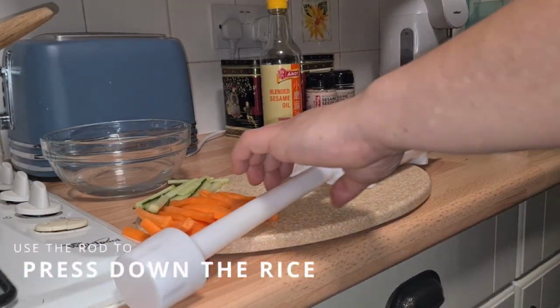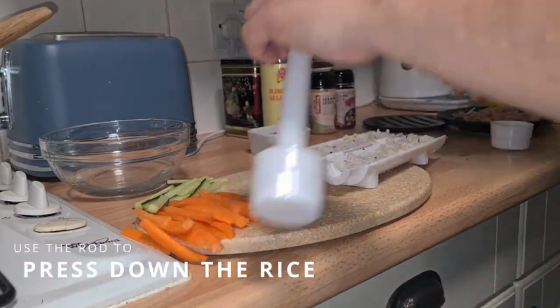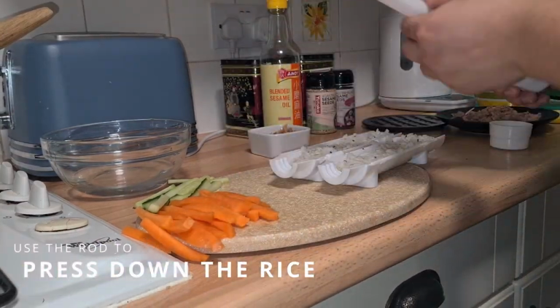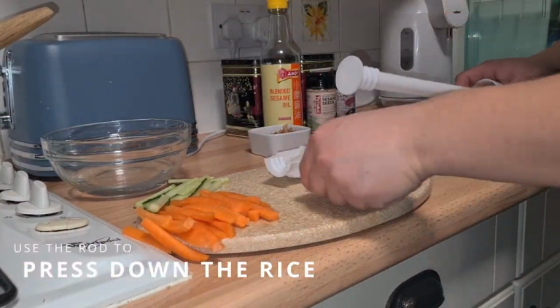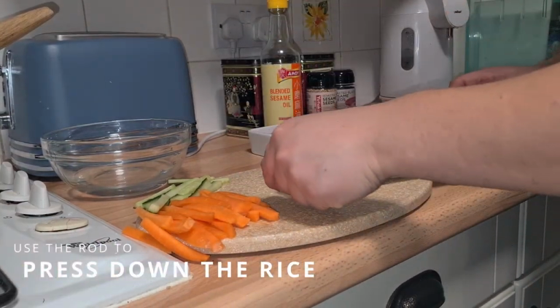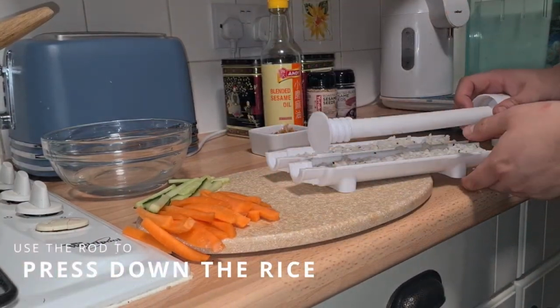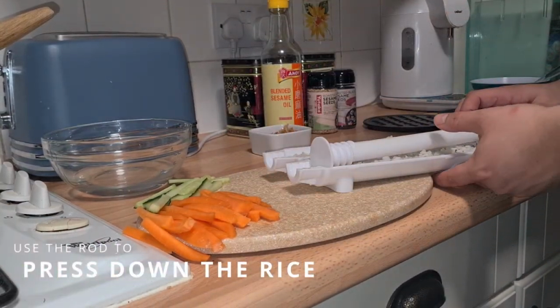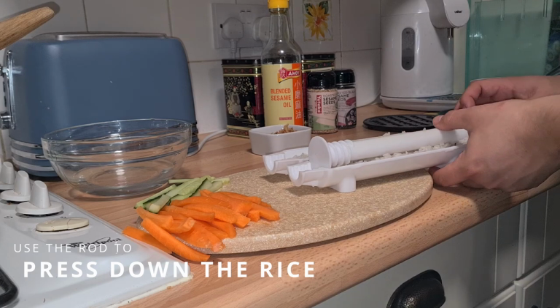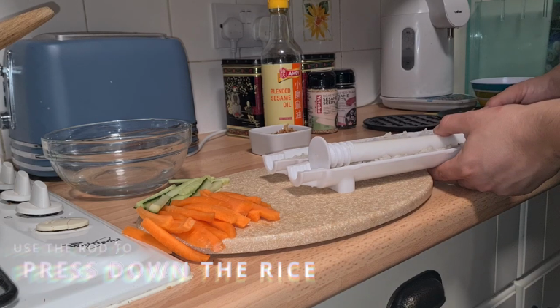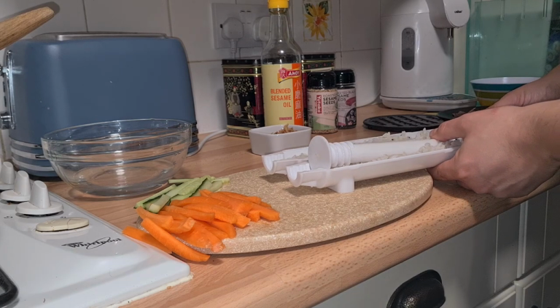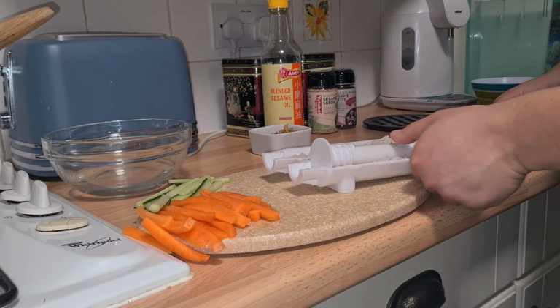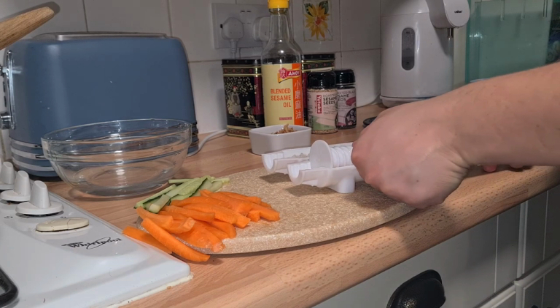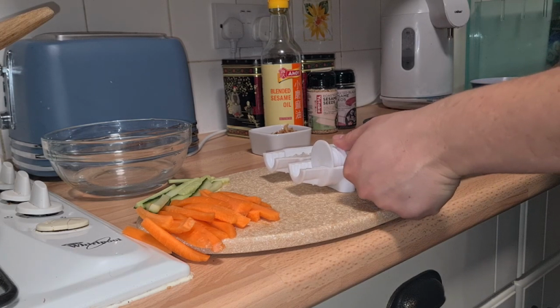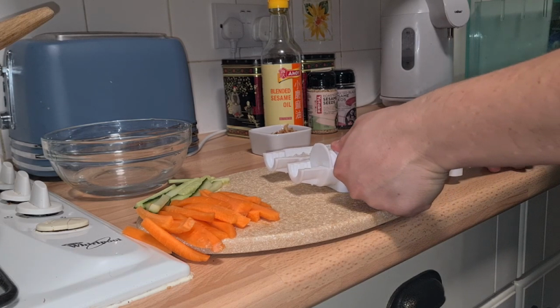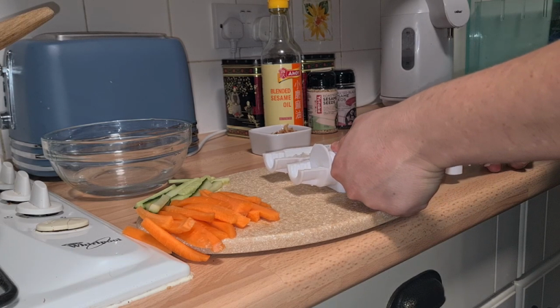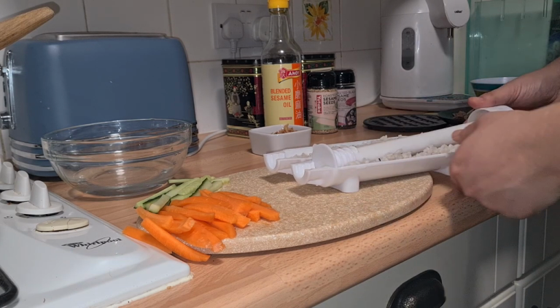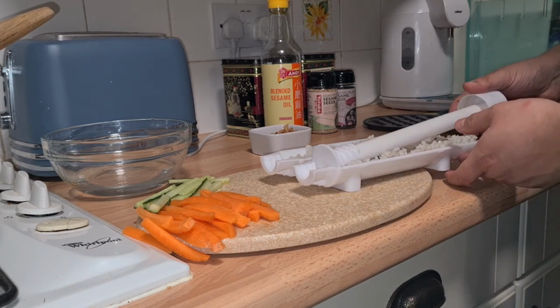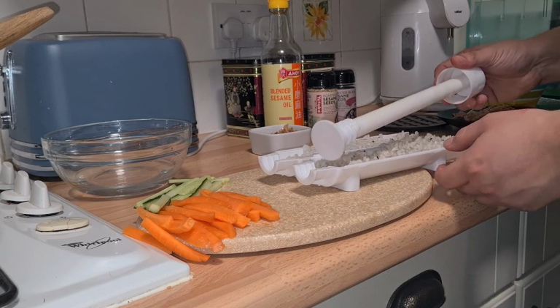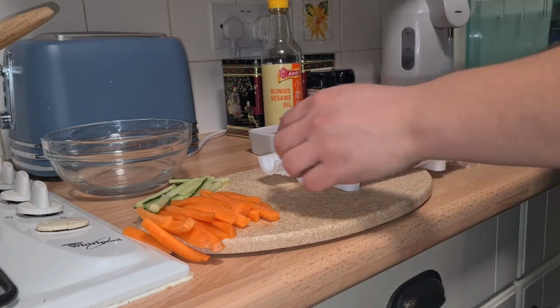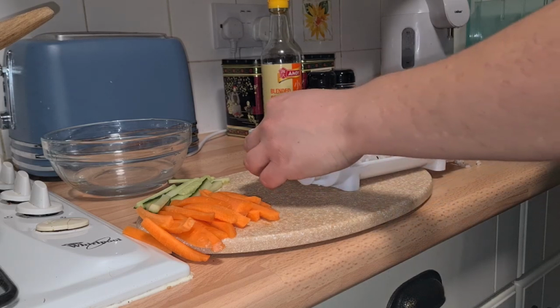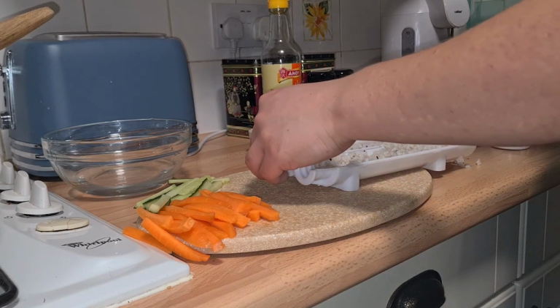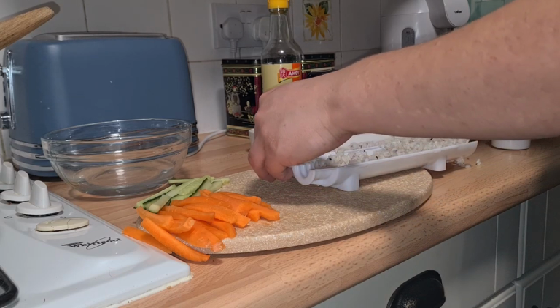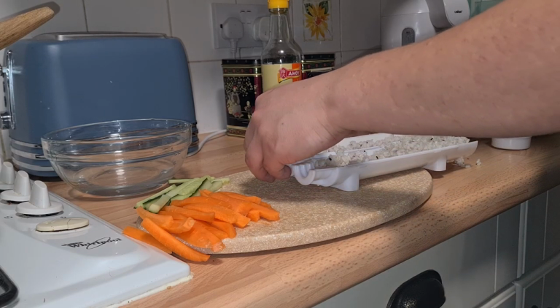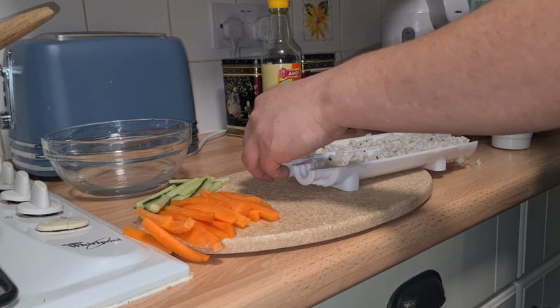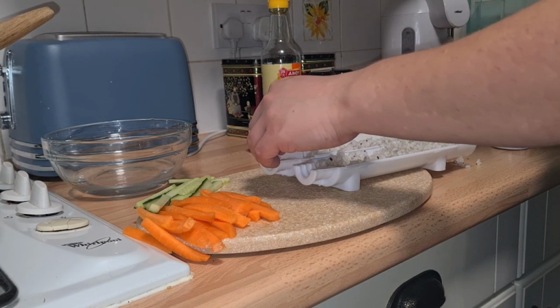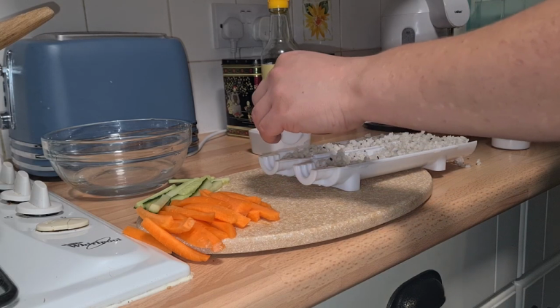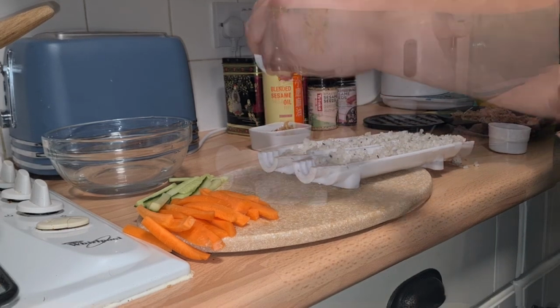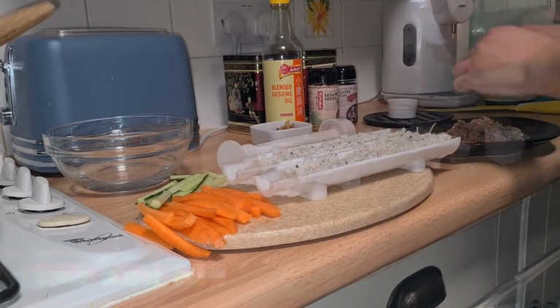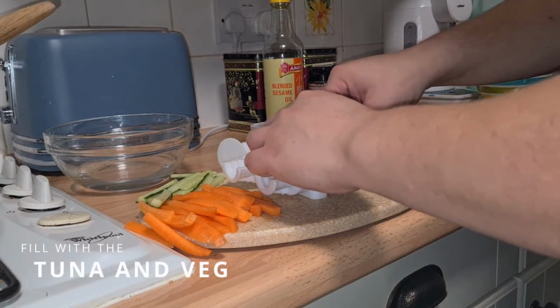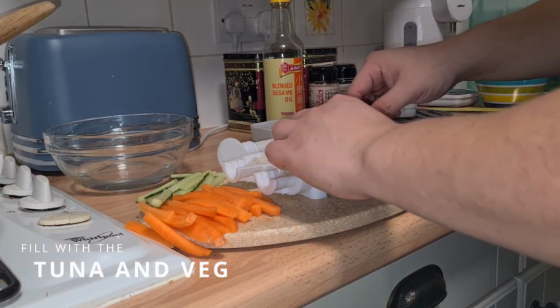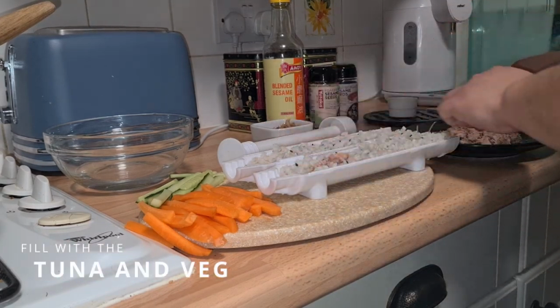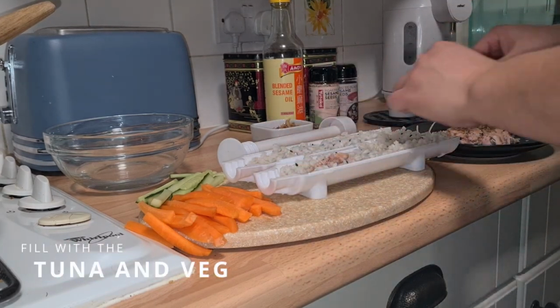Use the rod to press down the rice and make a crevice for the filling. Fill with tuna and veg.